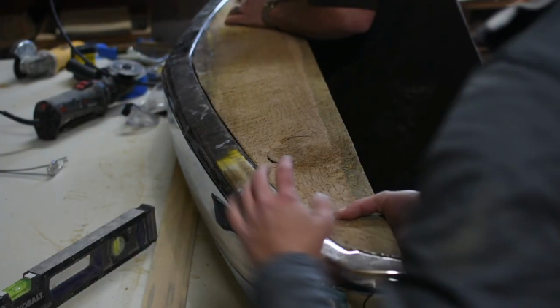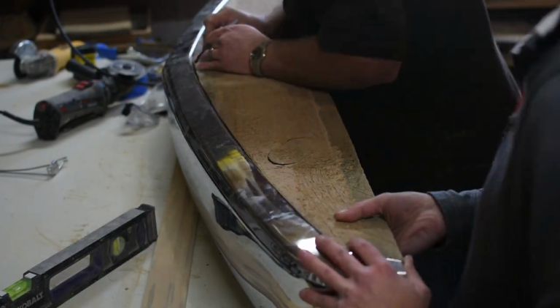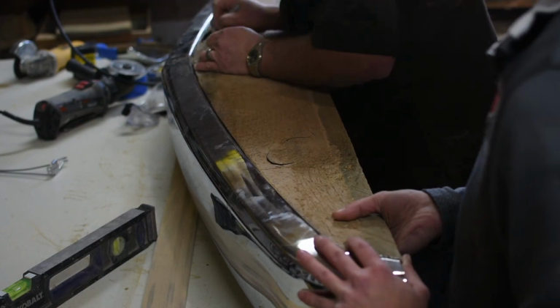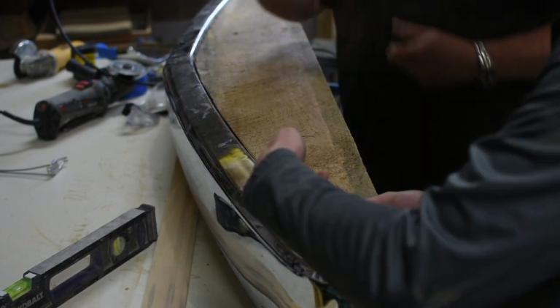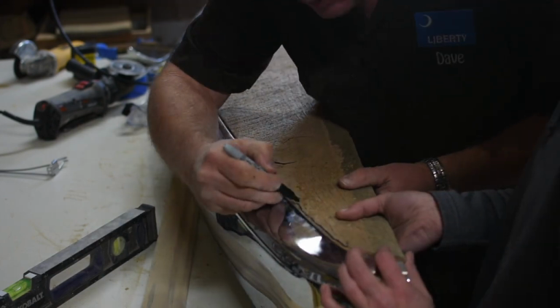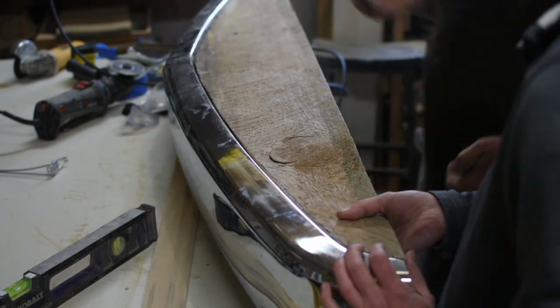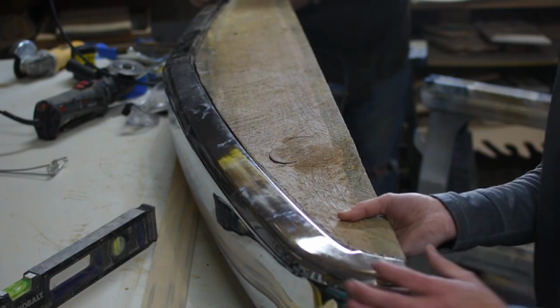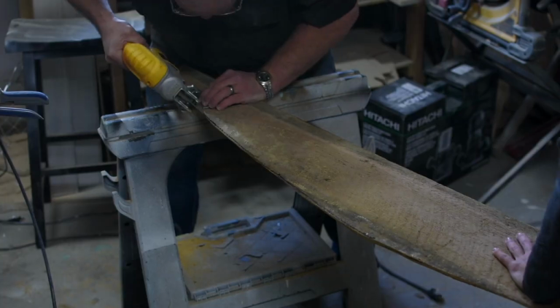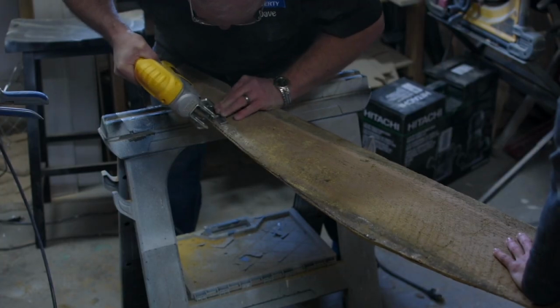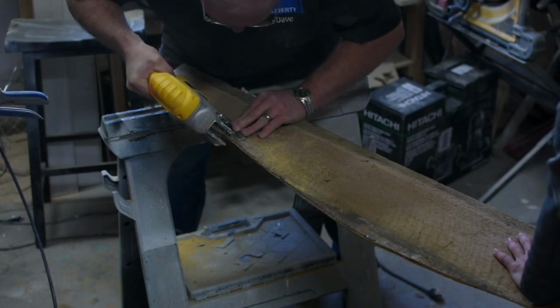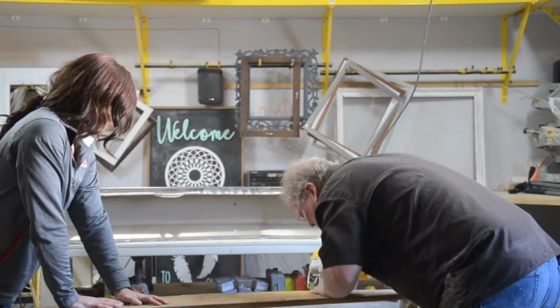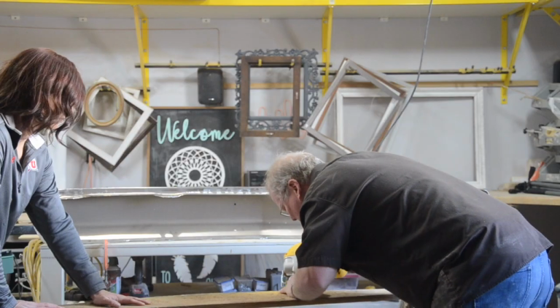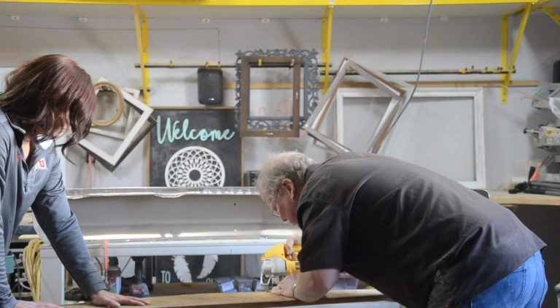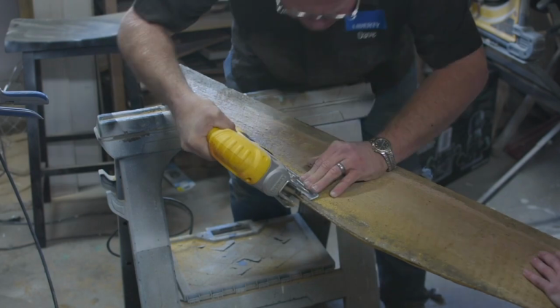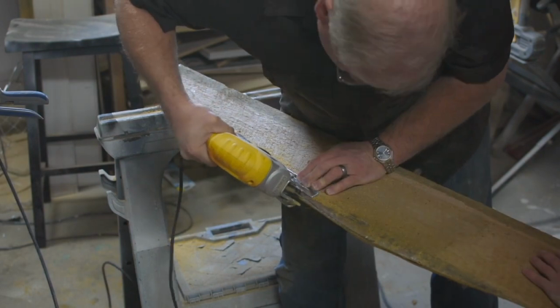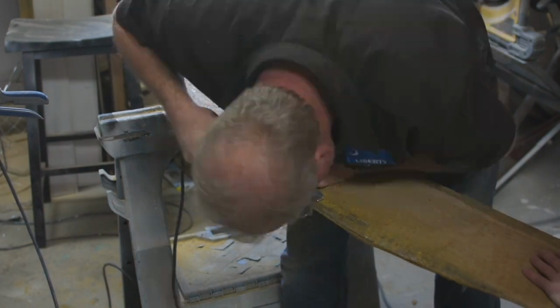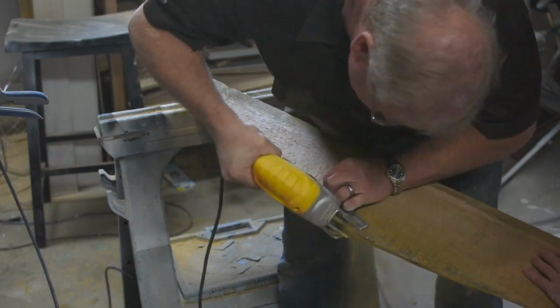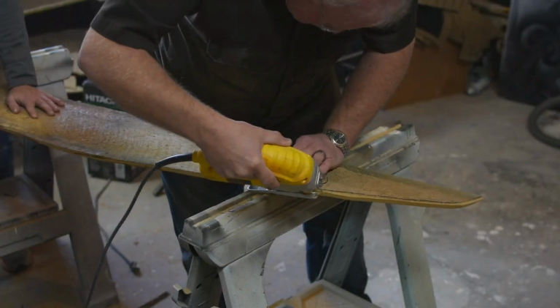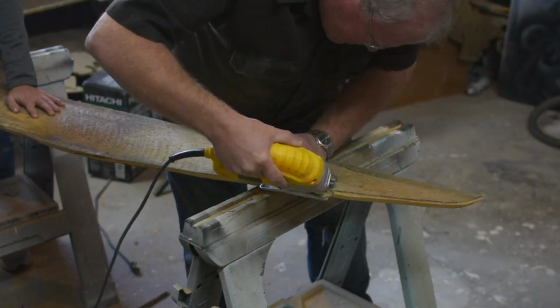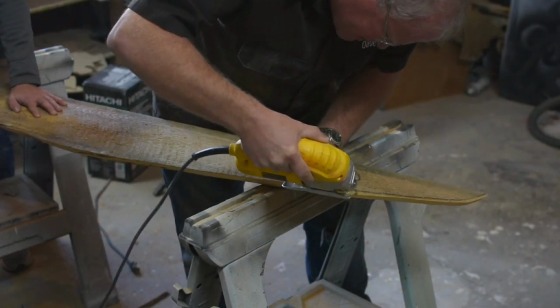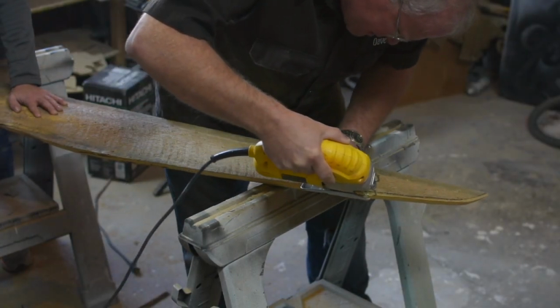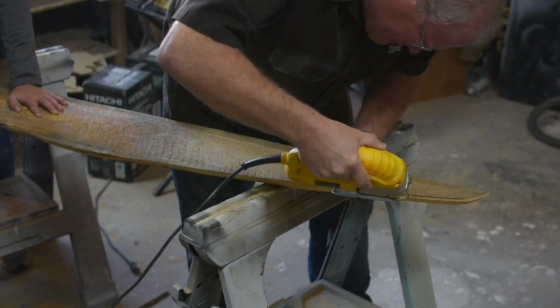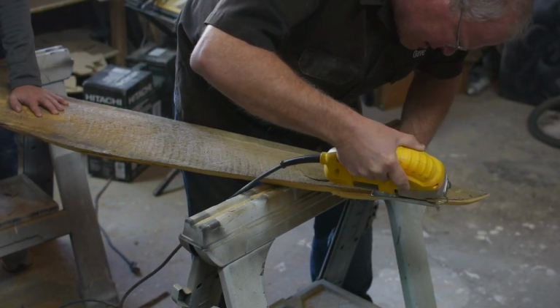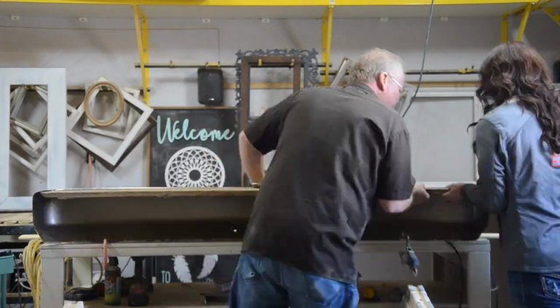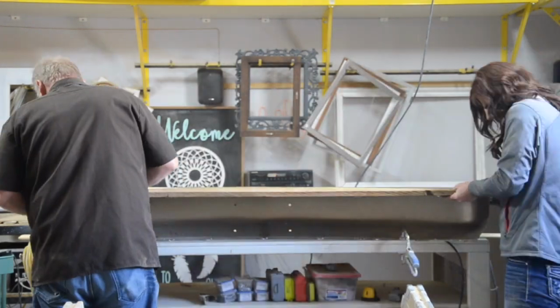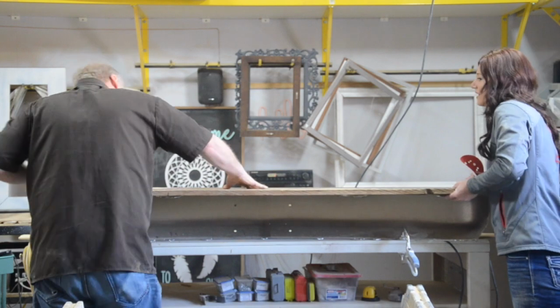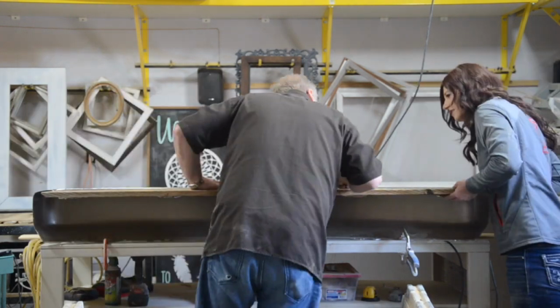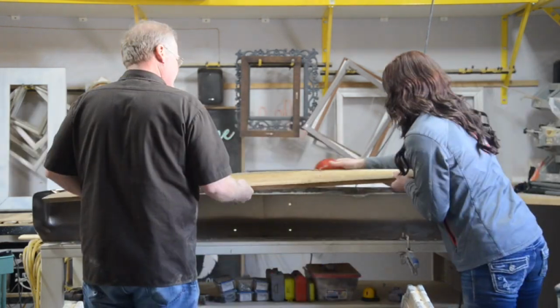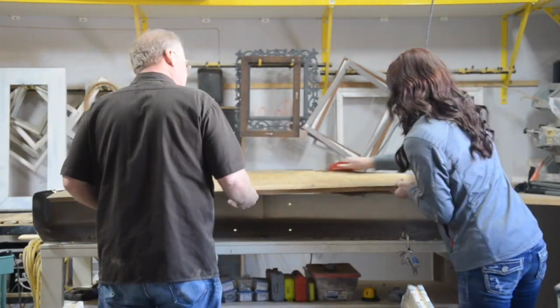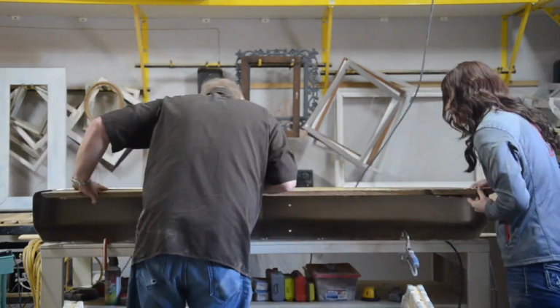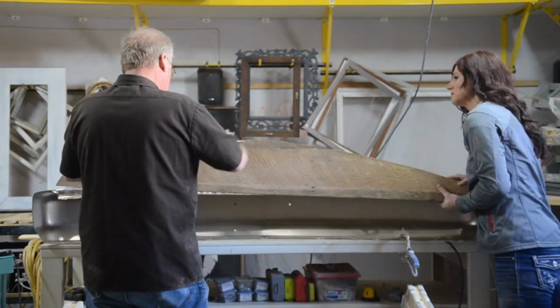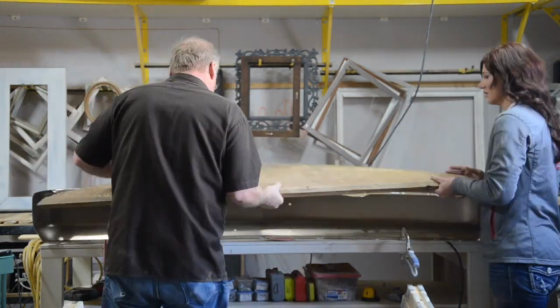Once it was cut, we fit it back into the bumper. We marked the spots that didn't fit perfectly and then cut them down just a little bit more. Once it was a good fit, we sanded down the edges so they were smooth.